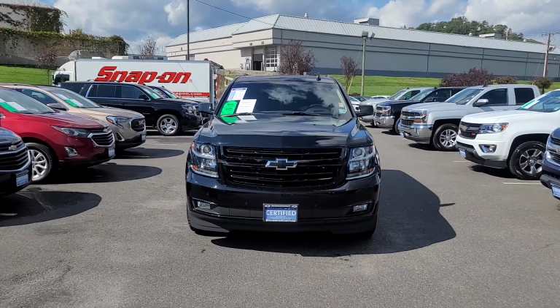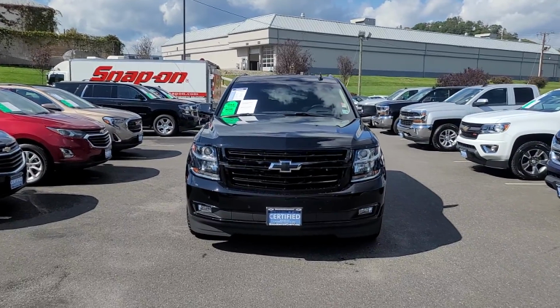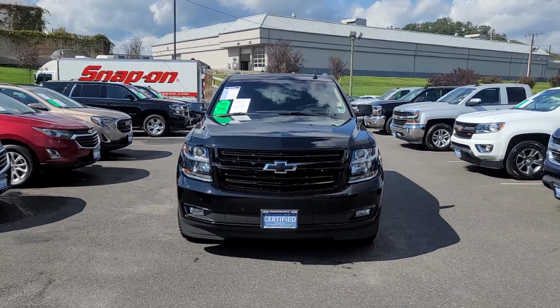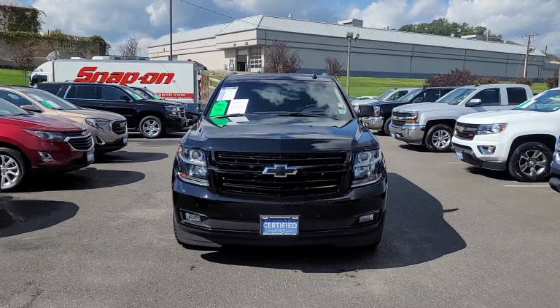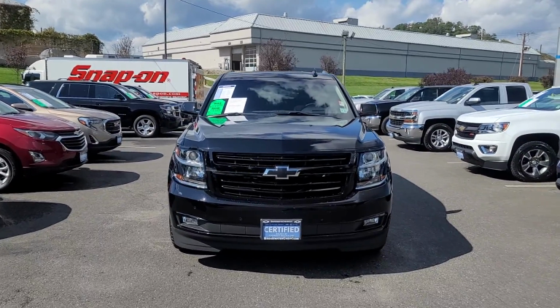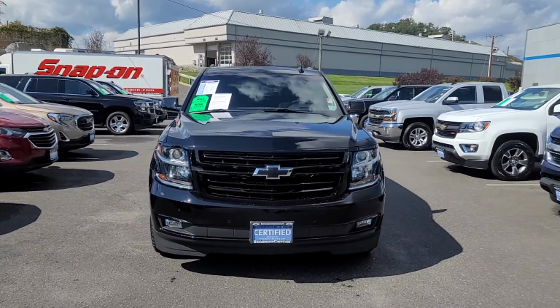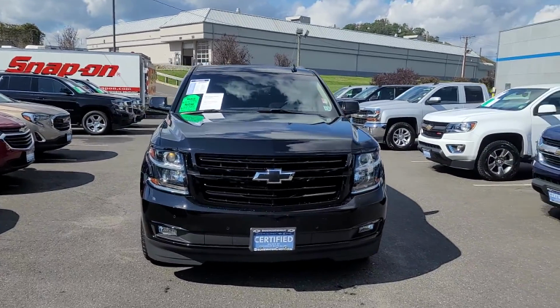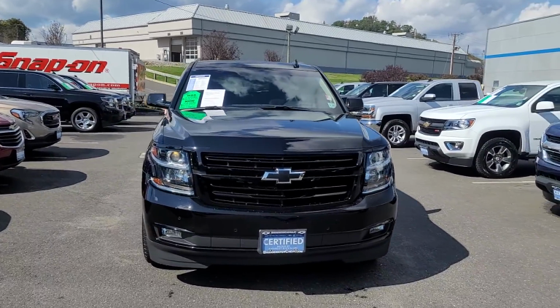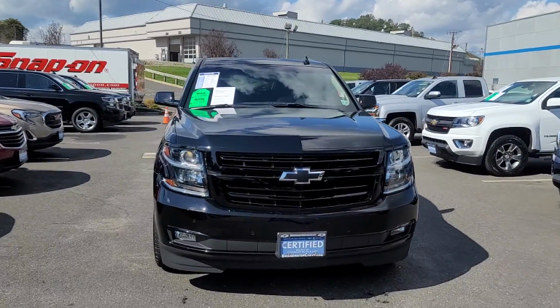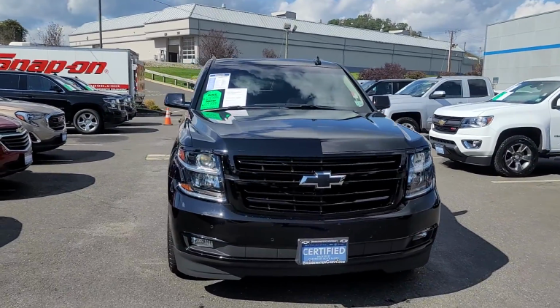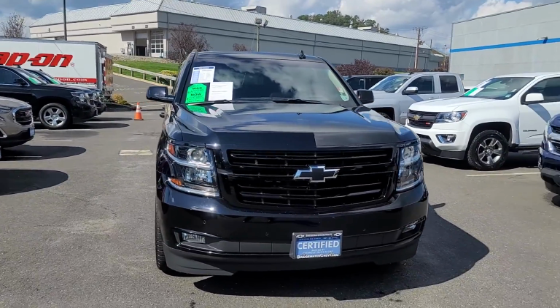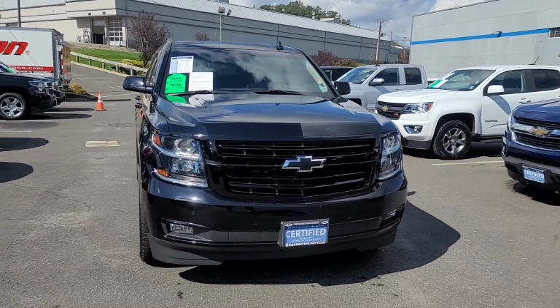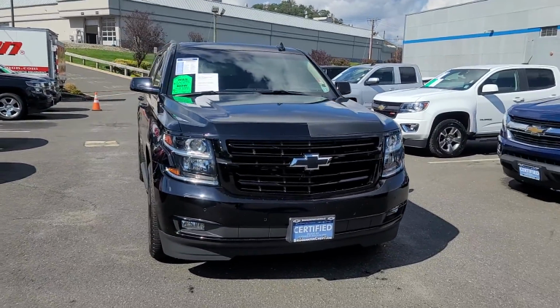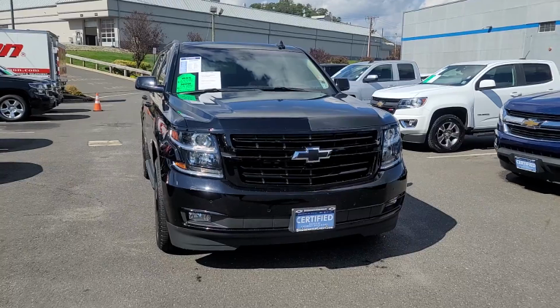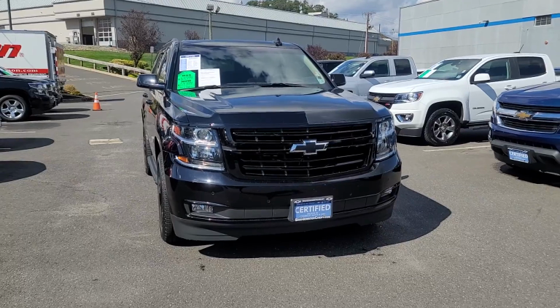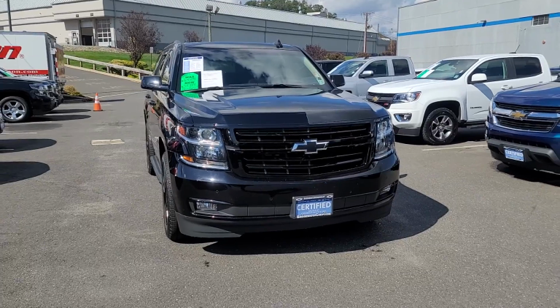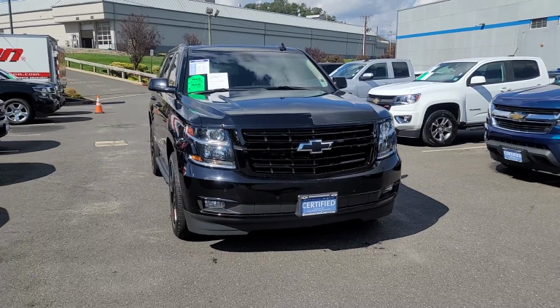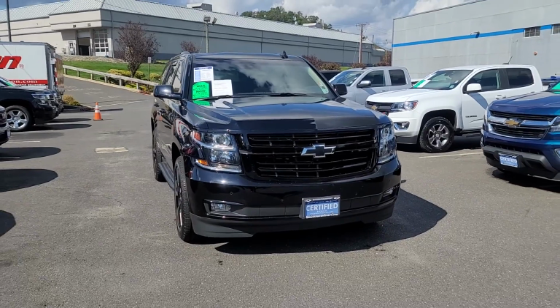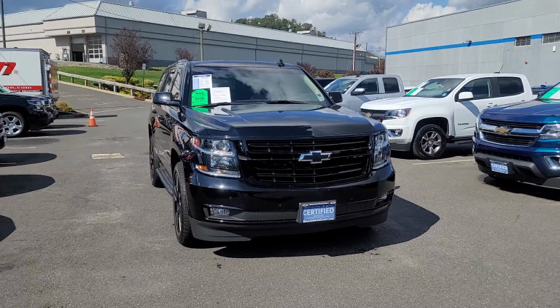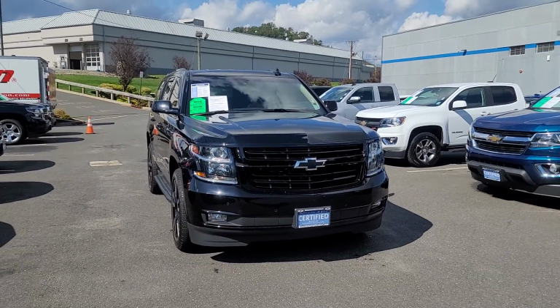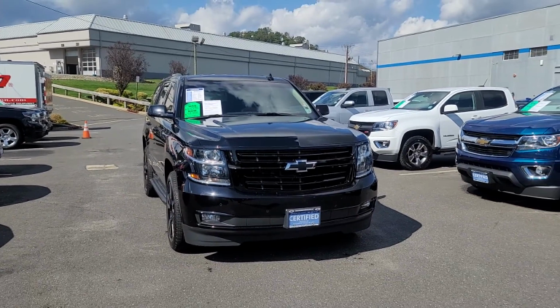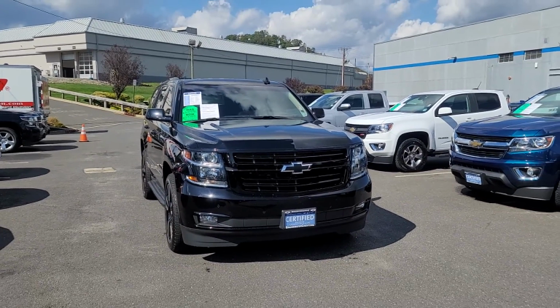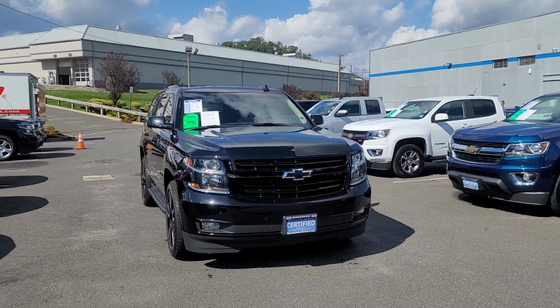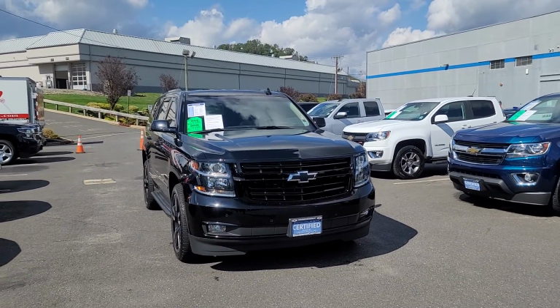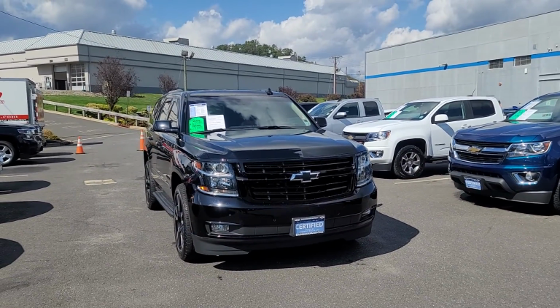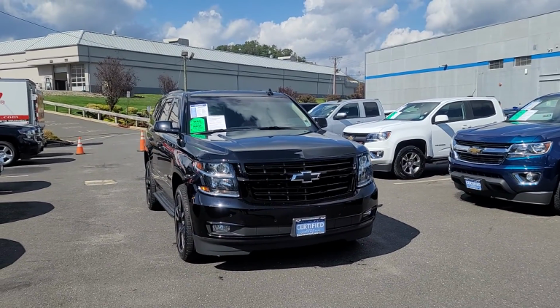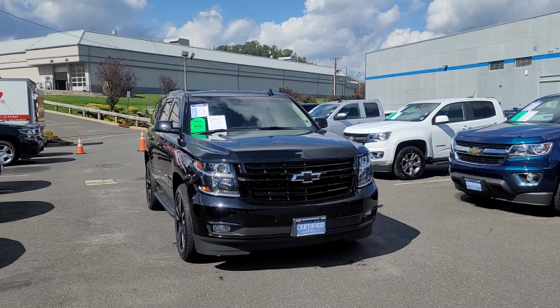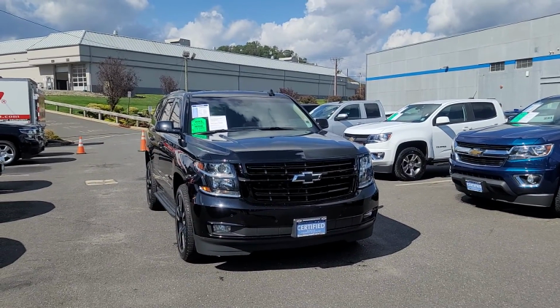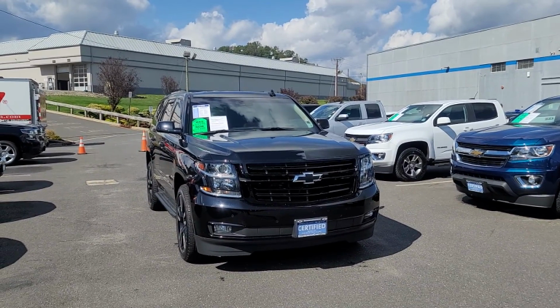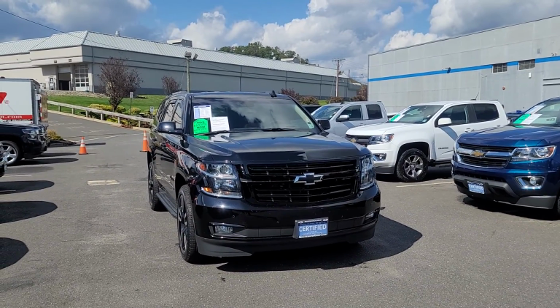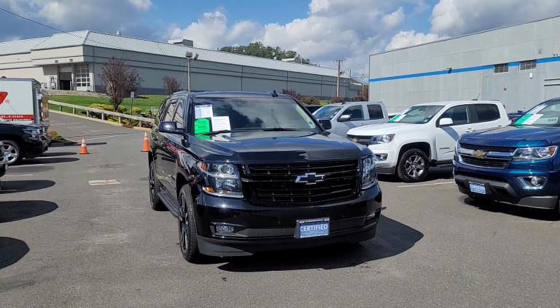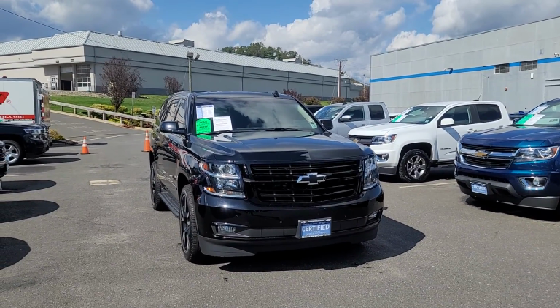Hi George, Saeed Naqvi here at Bridgewater Chevrolet. Just want to help you get a closer look at this 2018 CPO certified Tahoe RST.